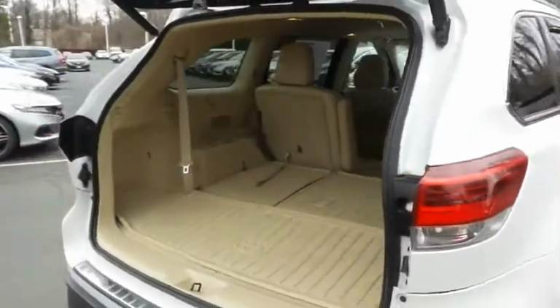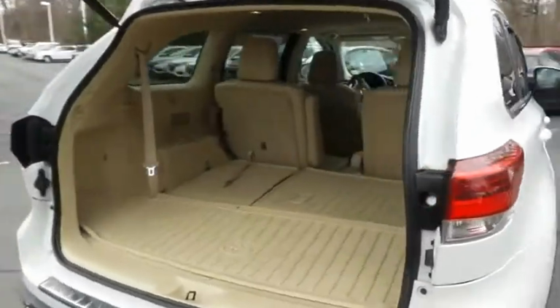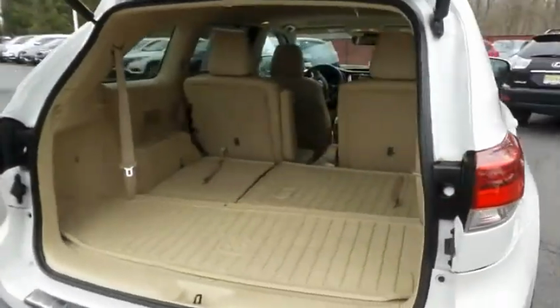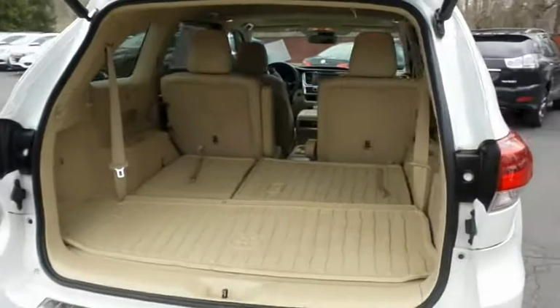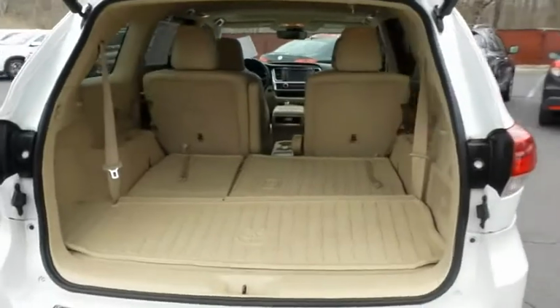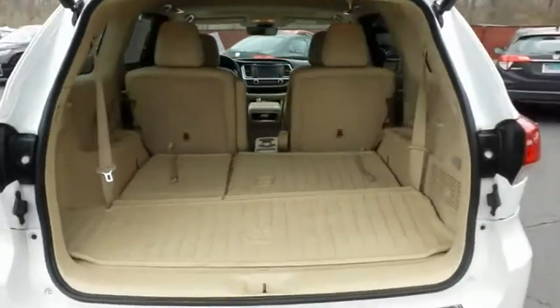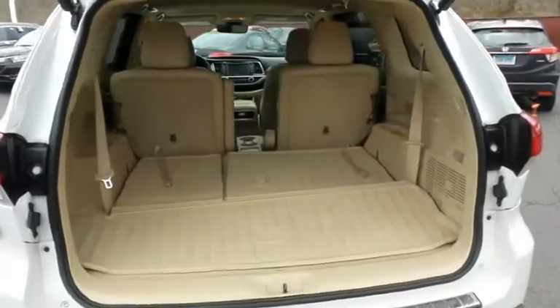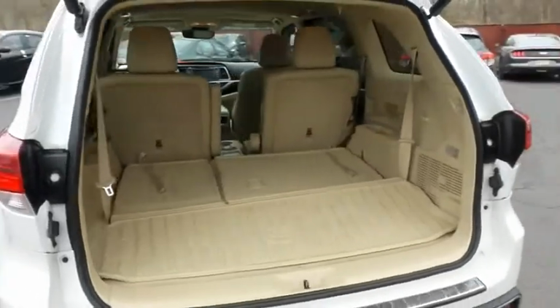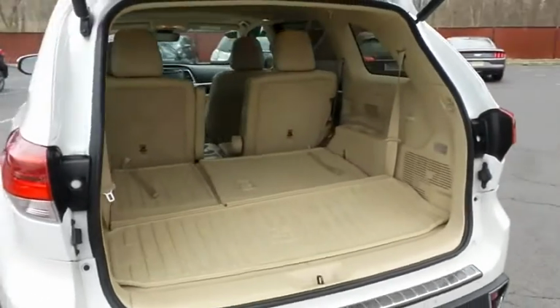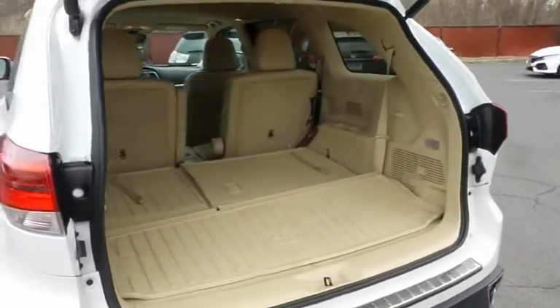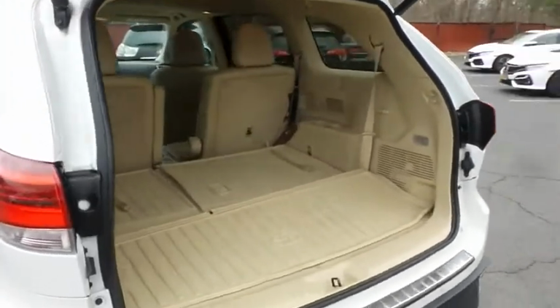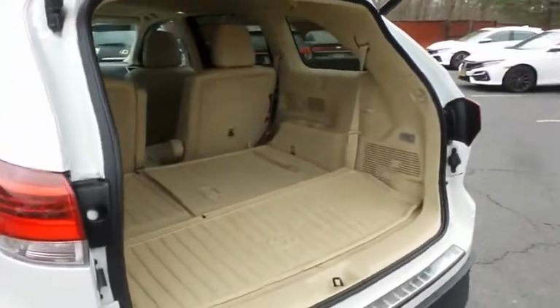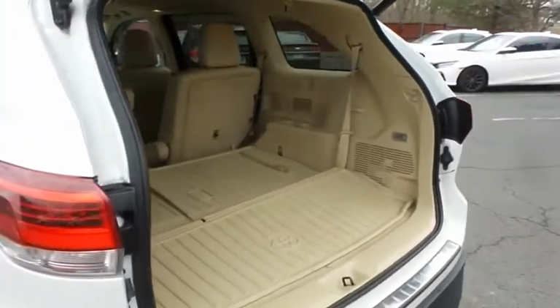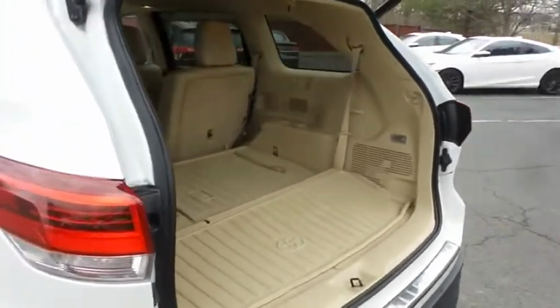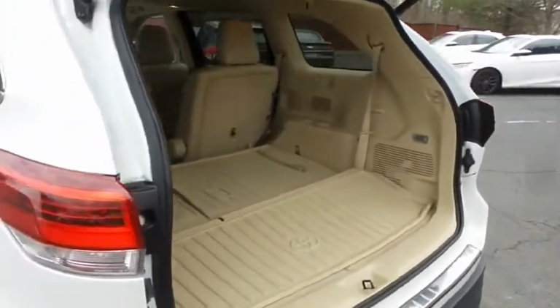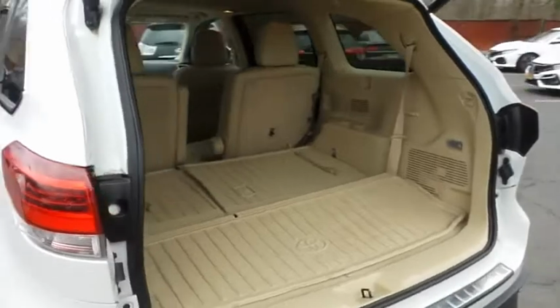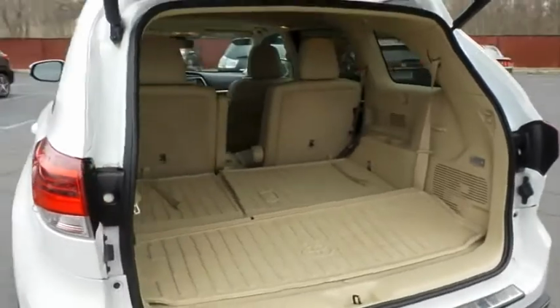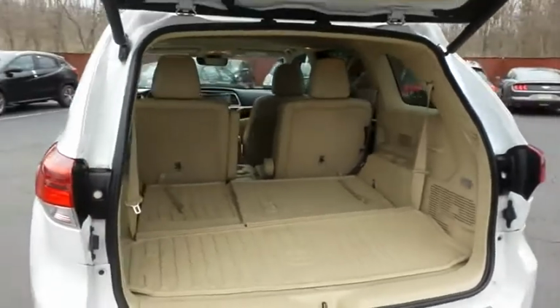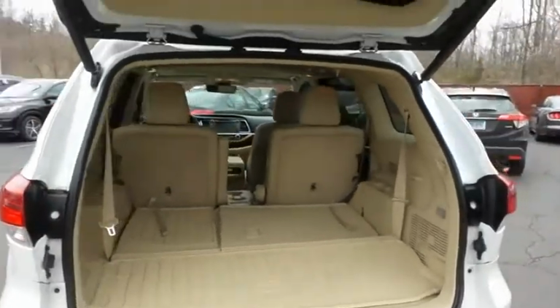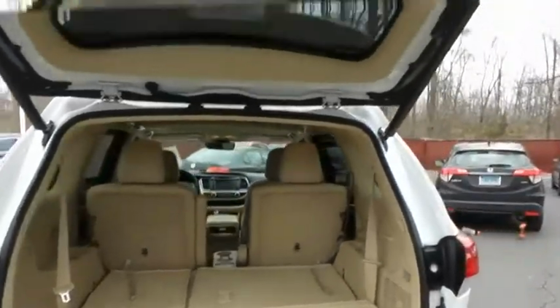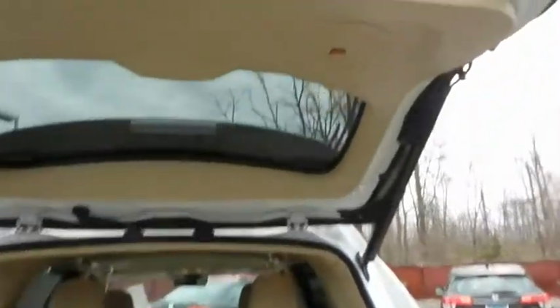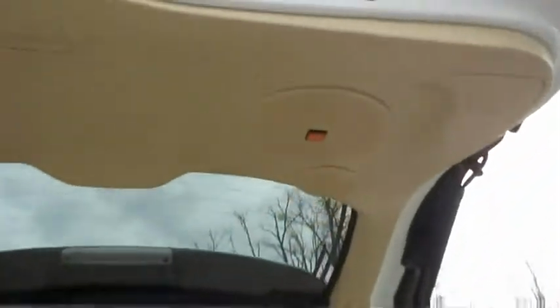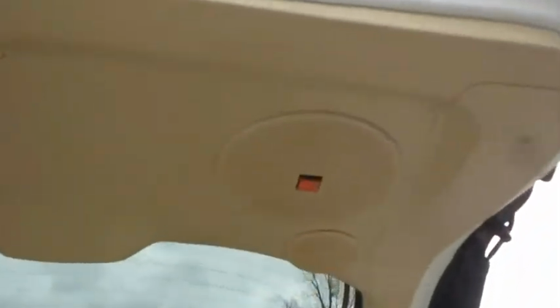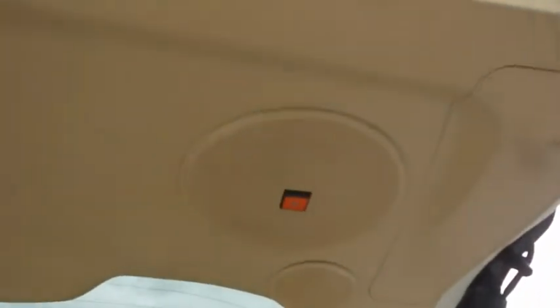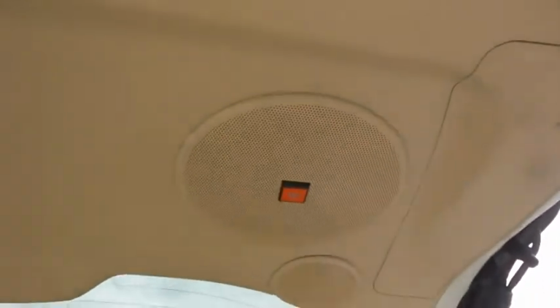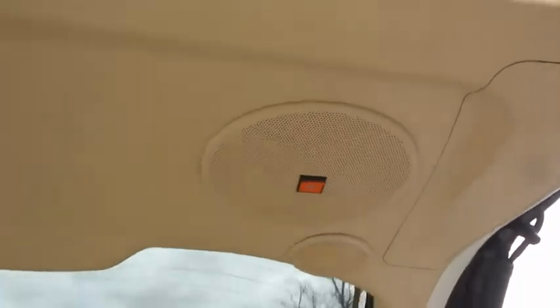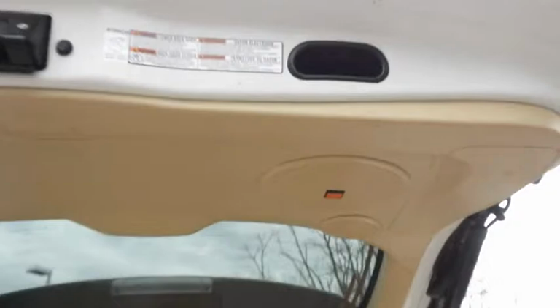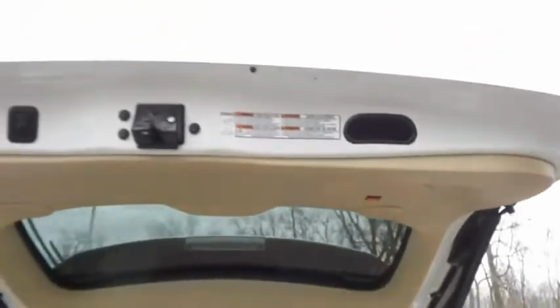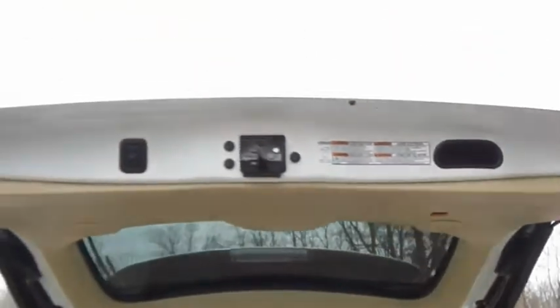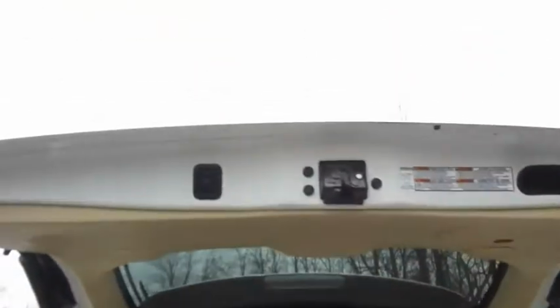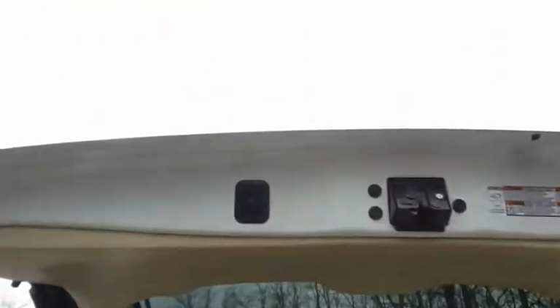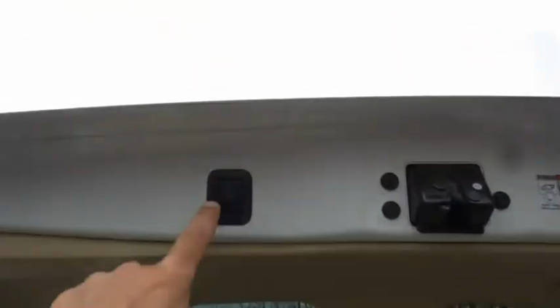This Highlander offers plenty of rear cargo space in the hatch with an all-weather protective liner and the rear JBL subwoofer. The power liftgate closes with the push of a button.